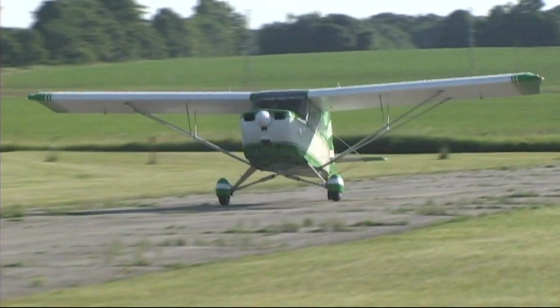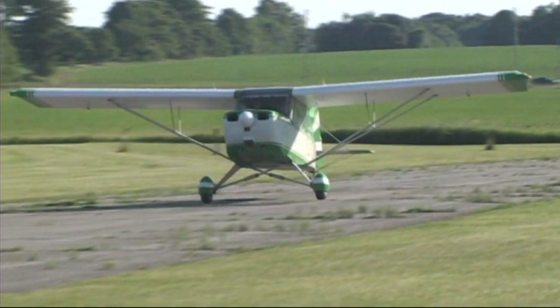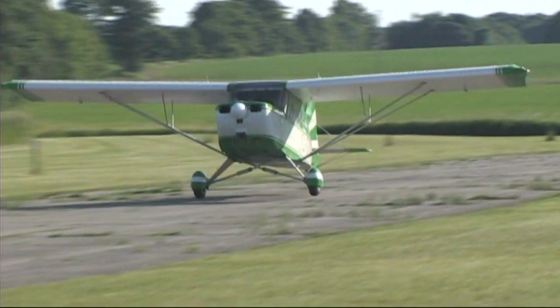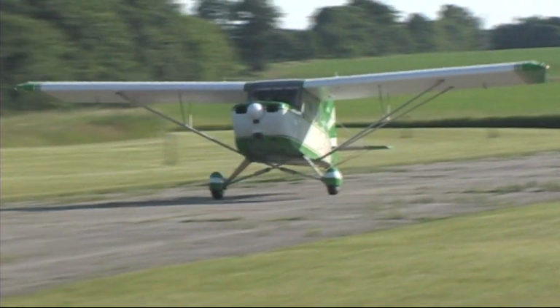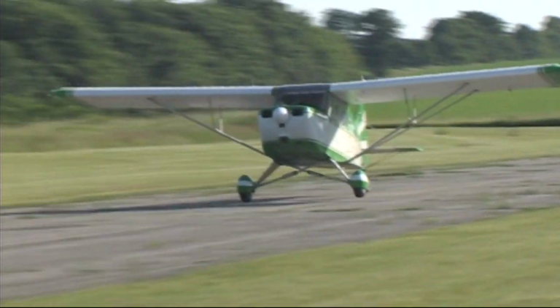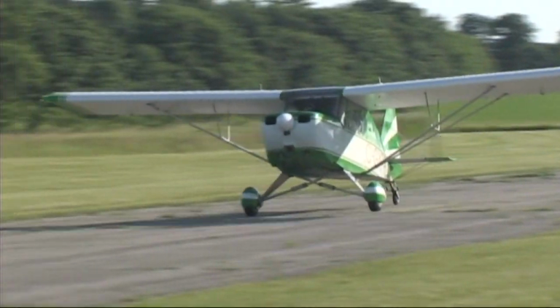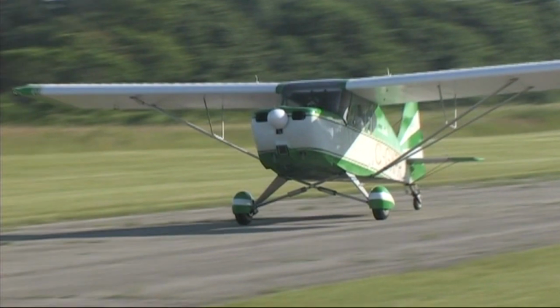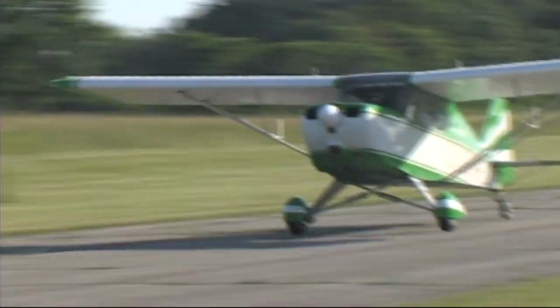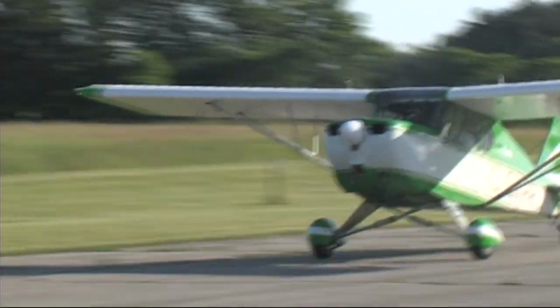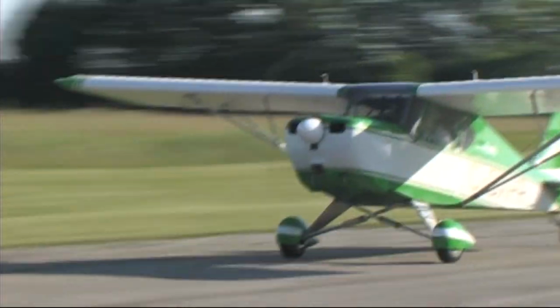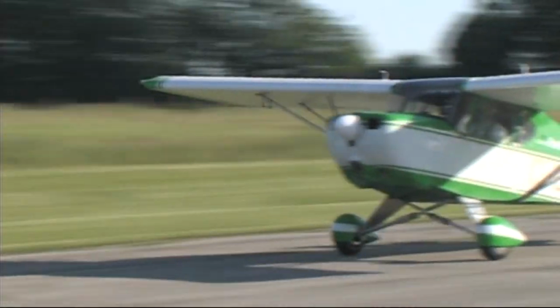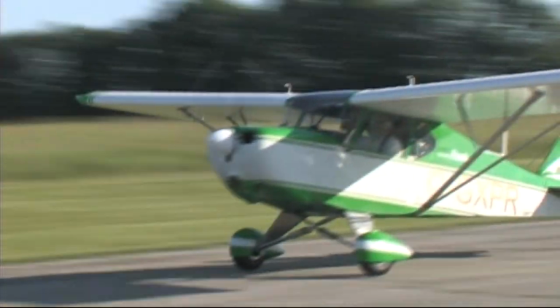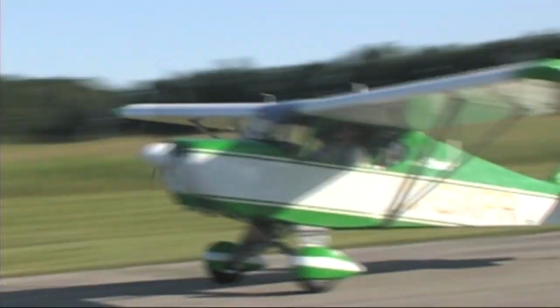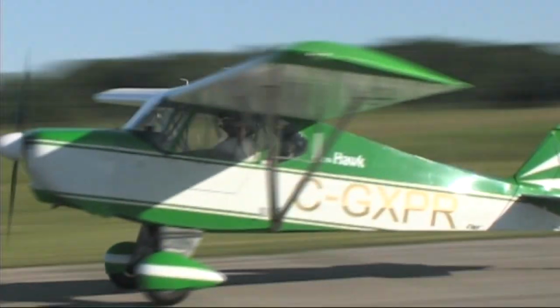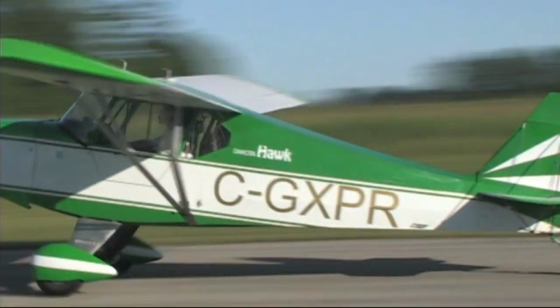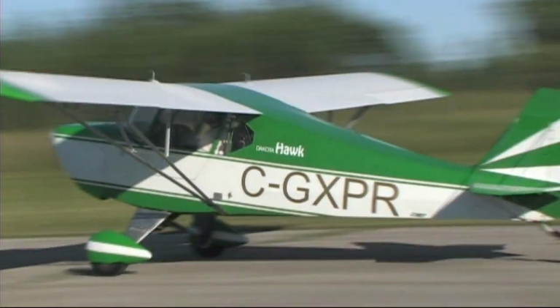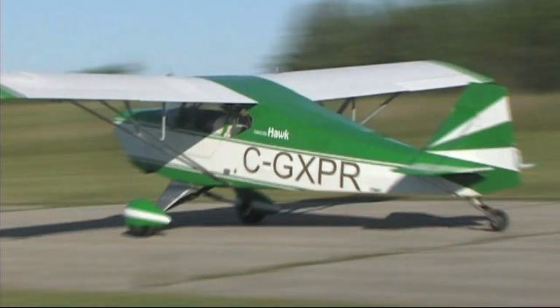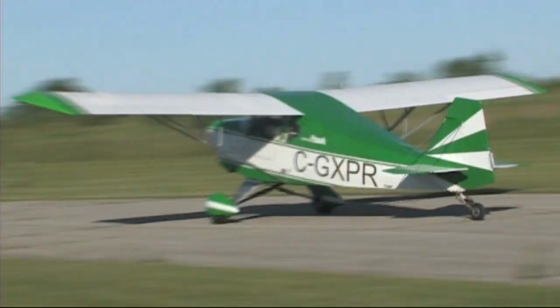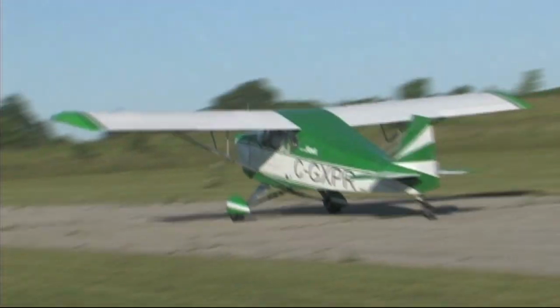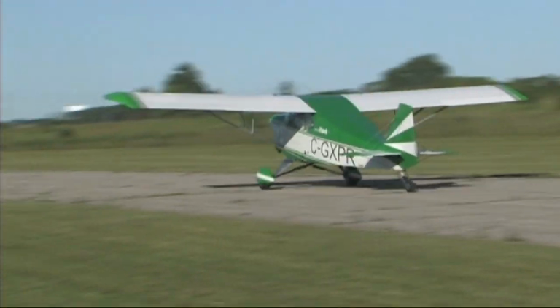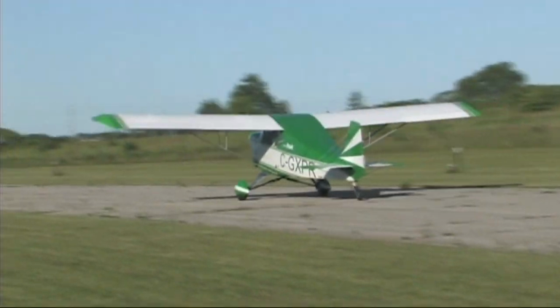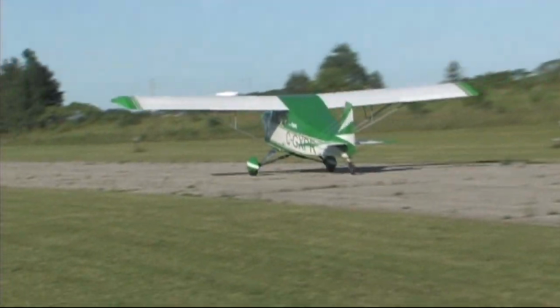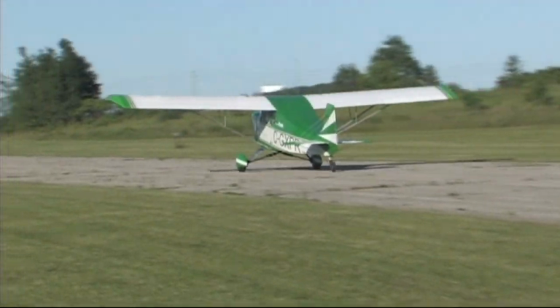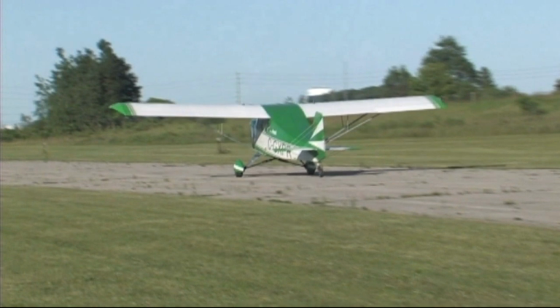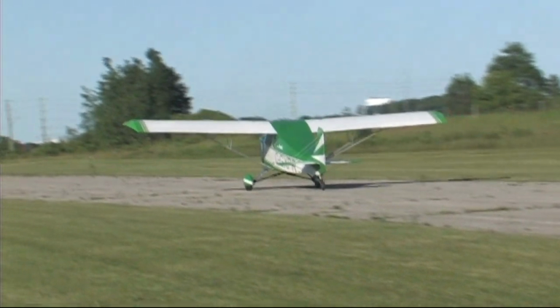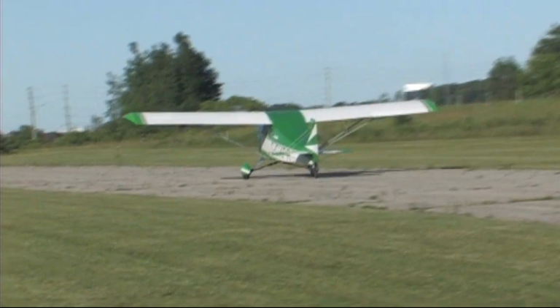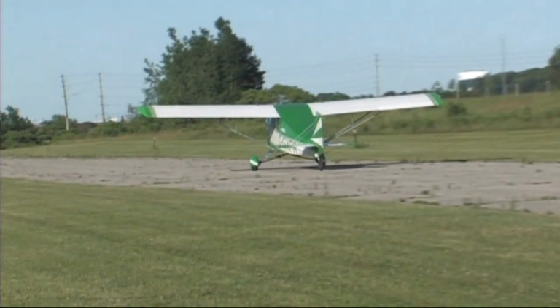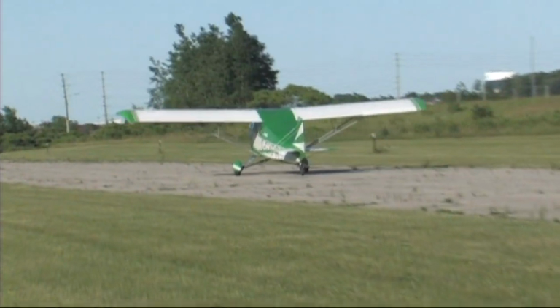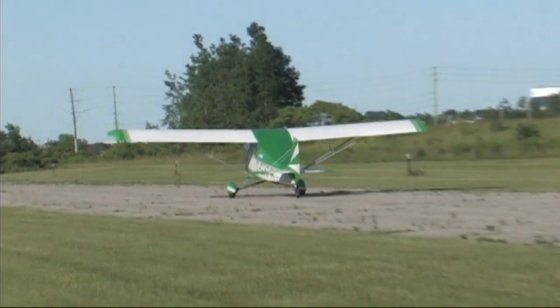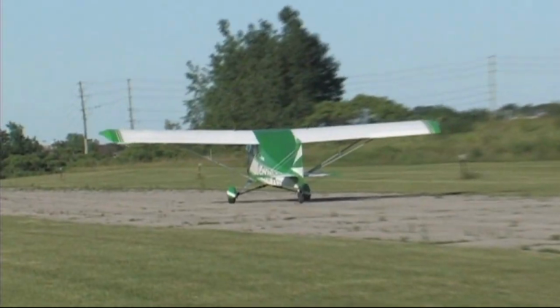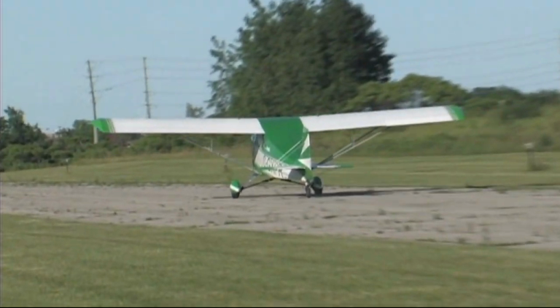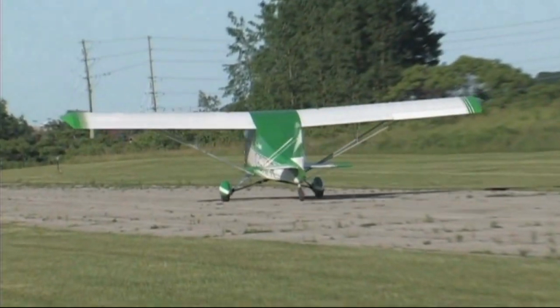You have people that will spend more than that on just an engine, and that's absolutely correct. That's one of the things we try to address — the affordability of flying.